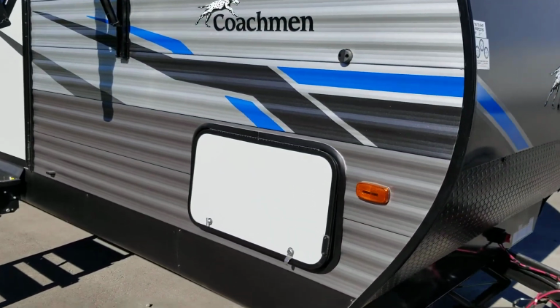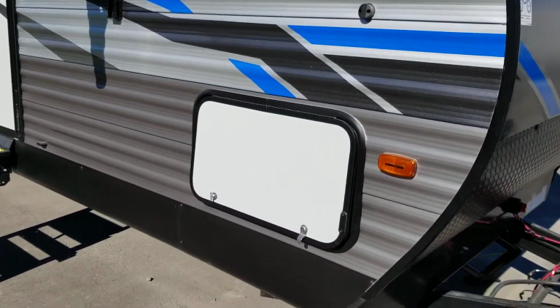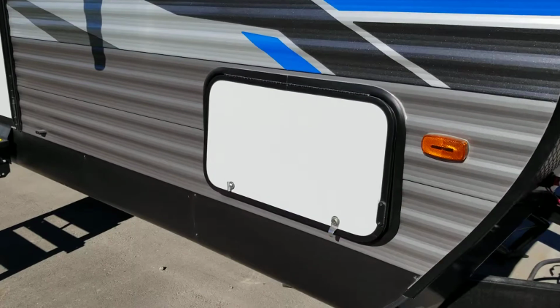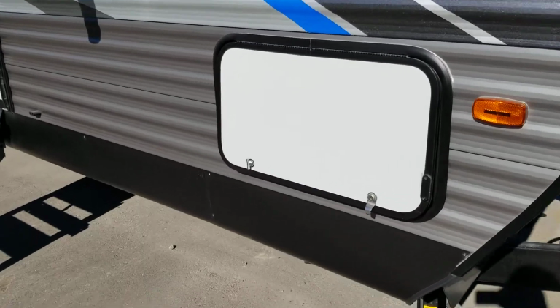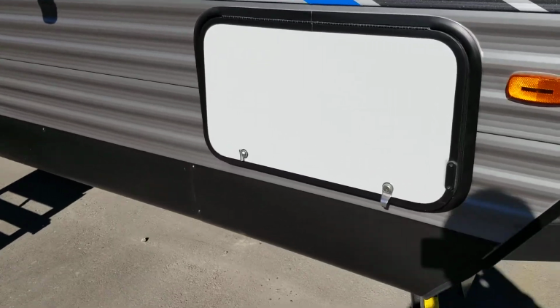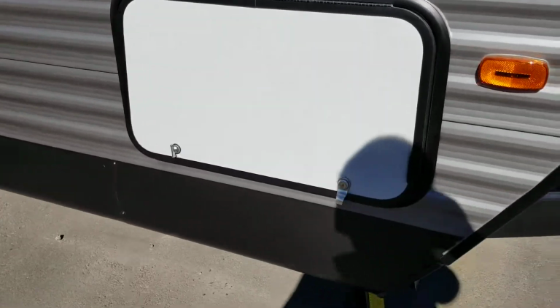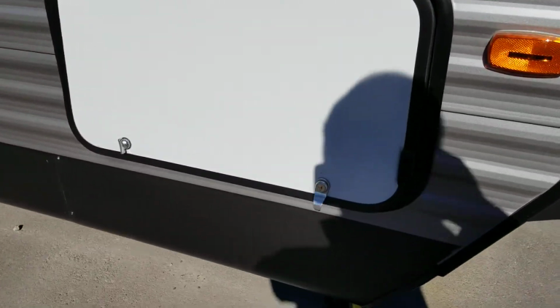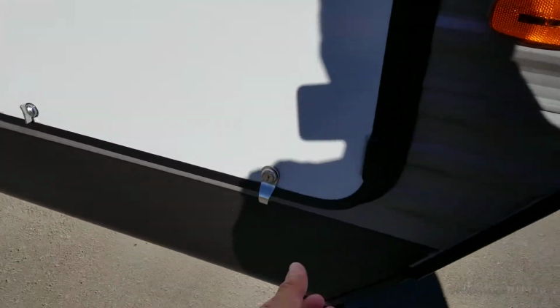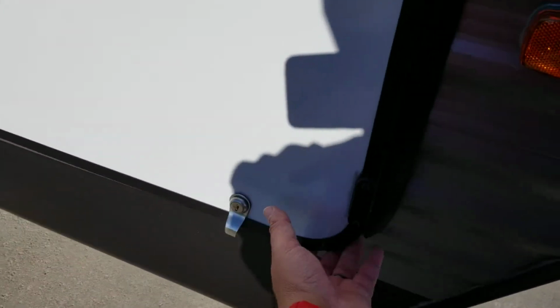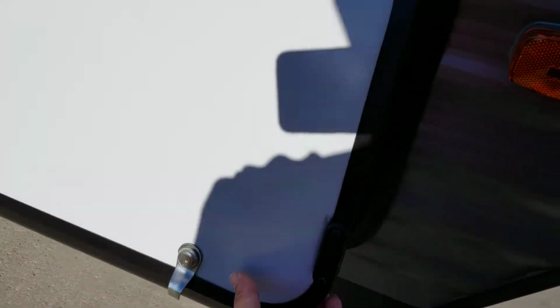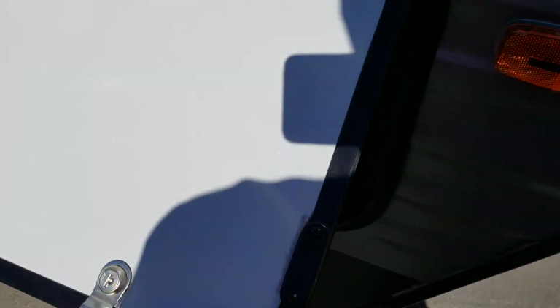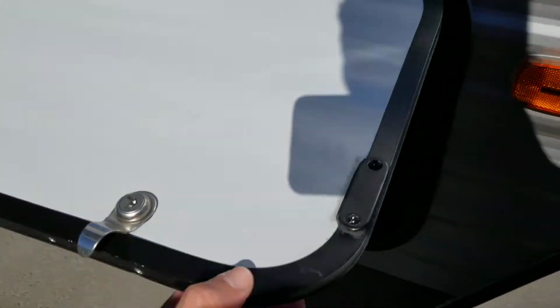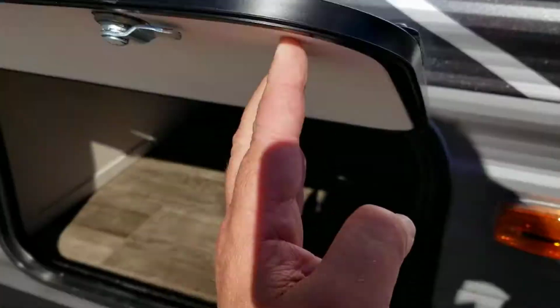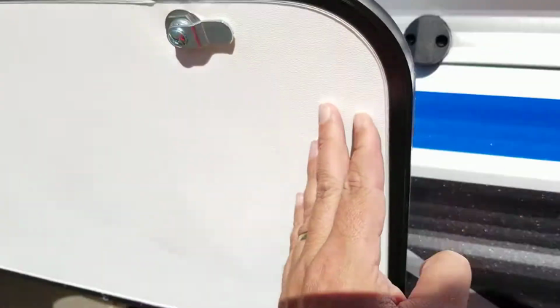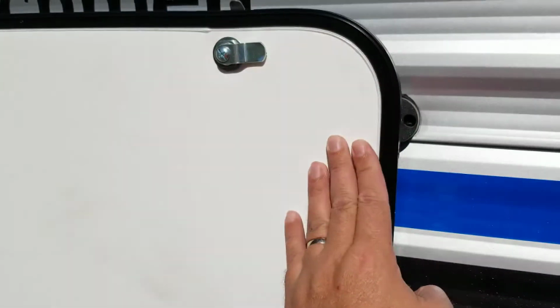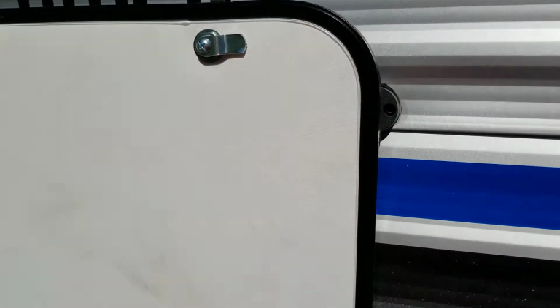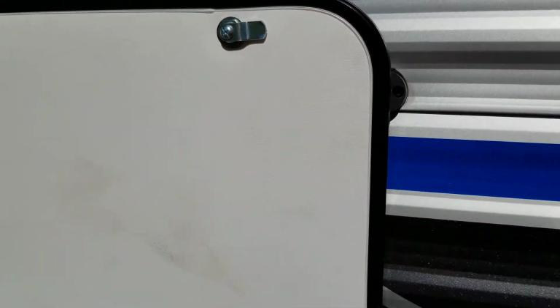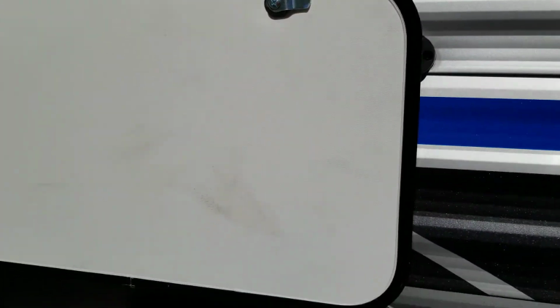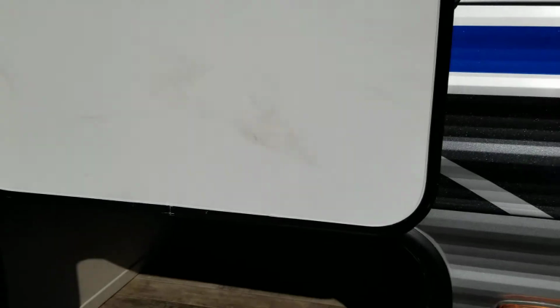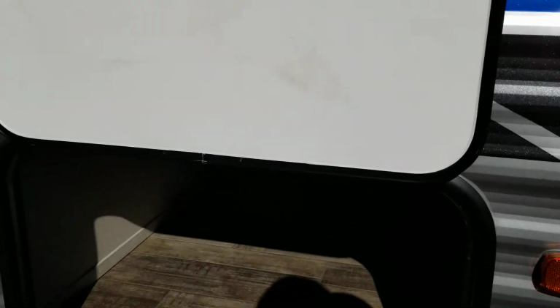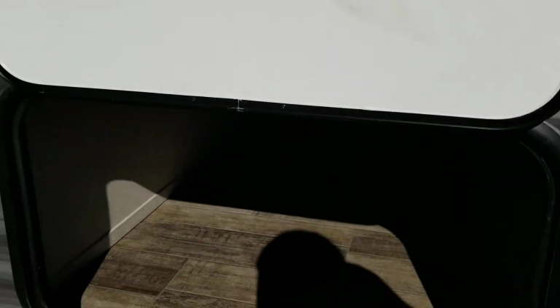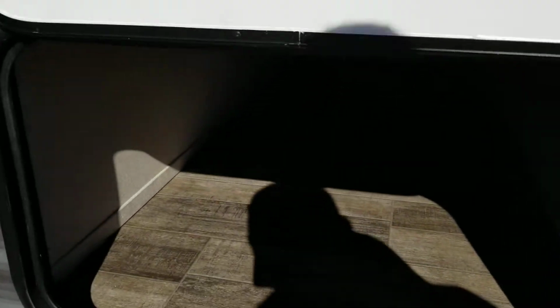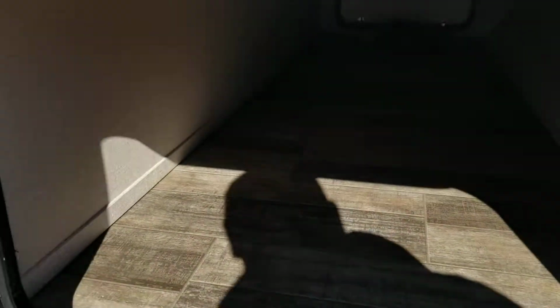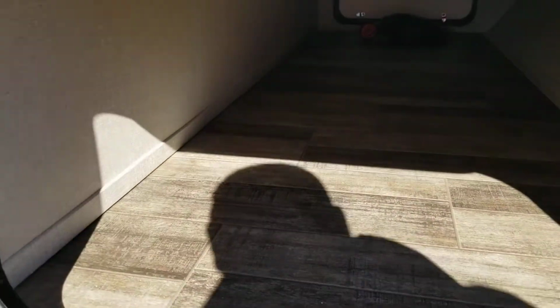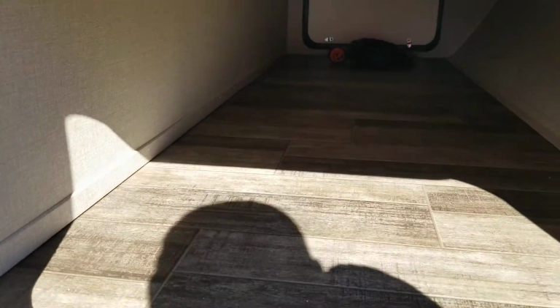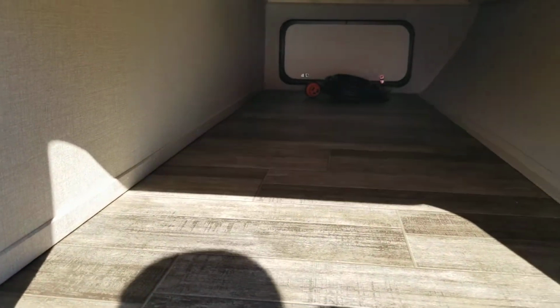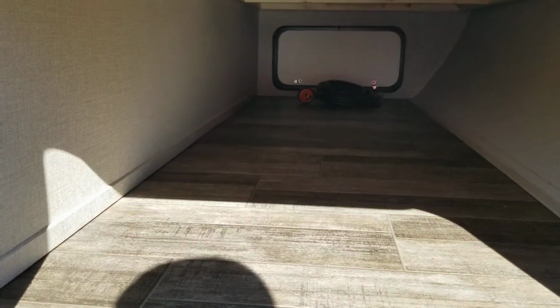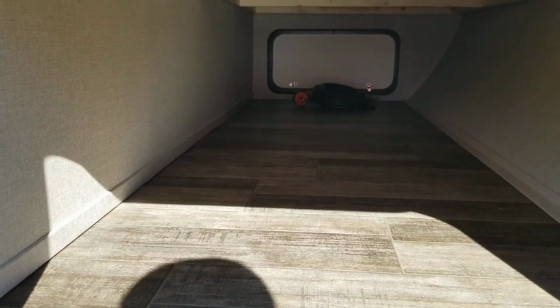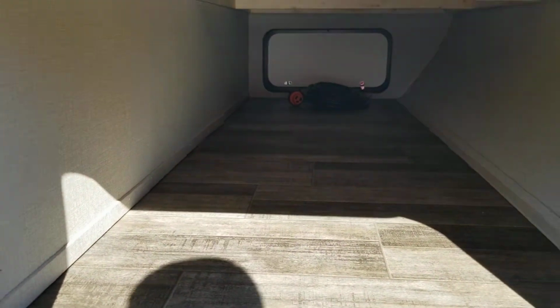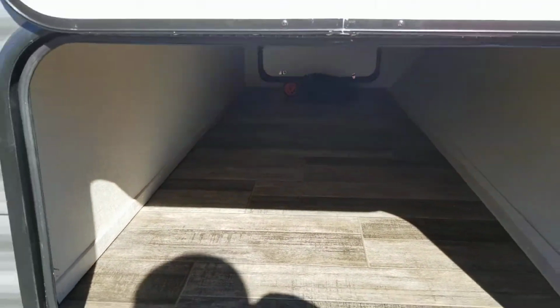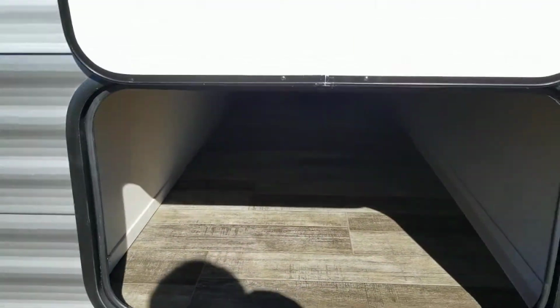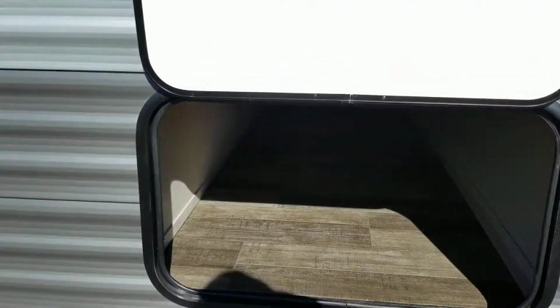On the baggage doors up front, they've added magnetic latches so when you open them up they're not going to hit you in the face as you load and unload. There's a full eight feet across of pass-through storage.